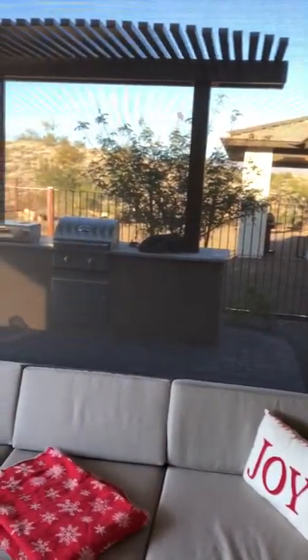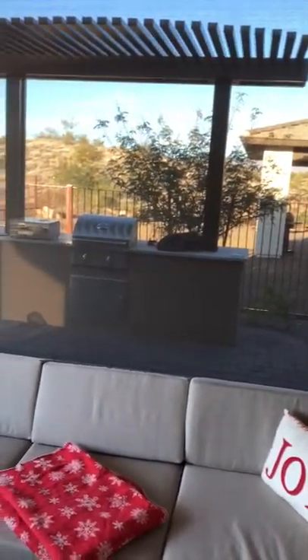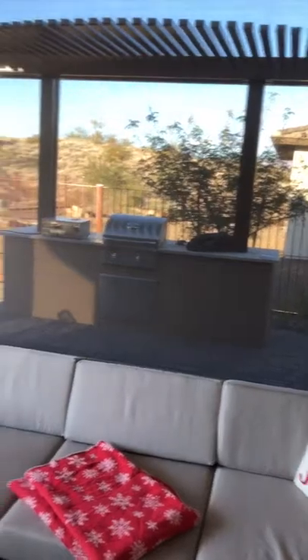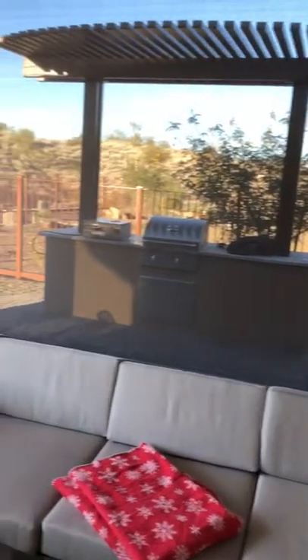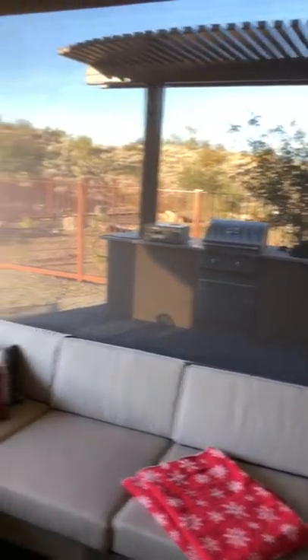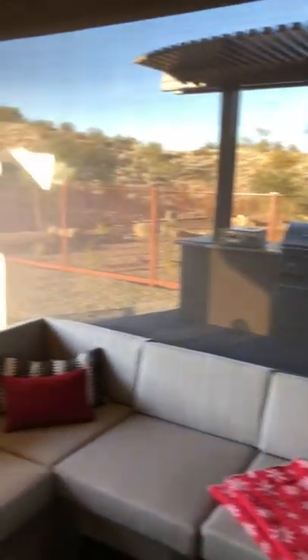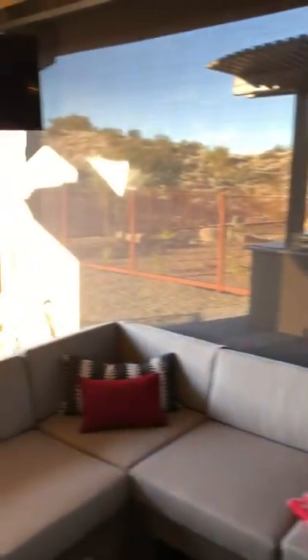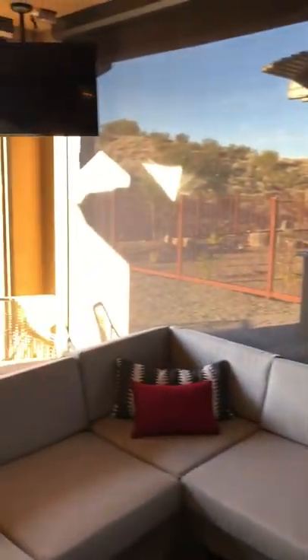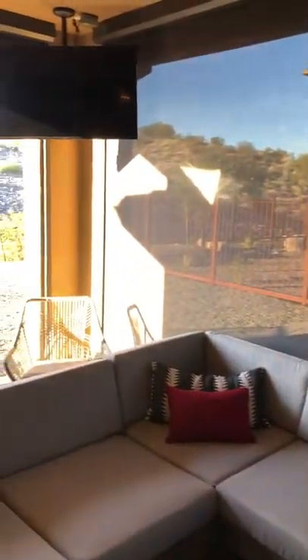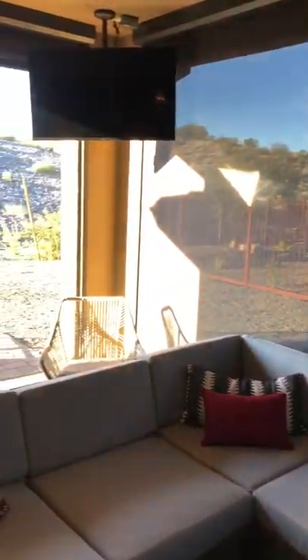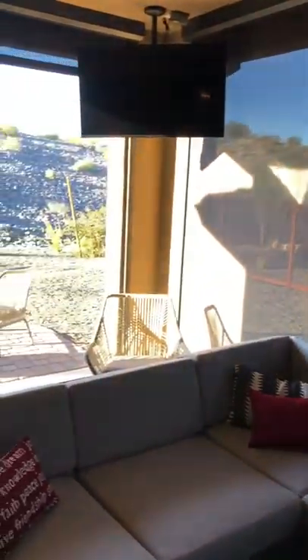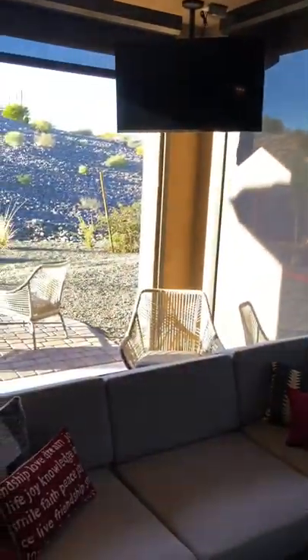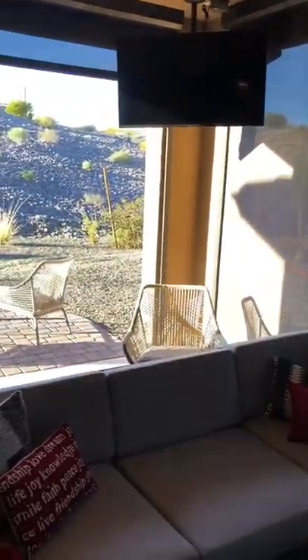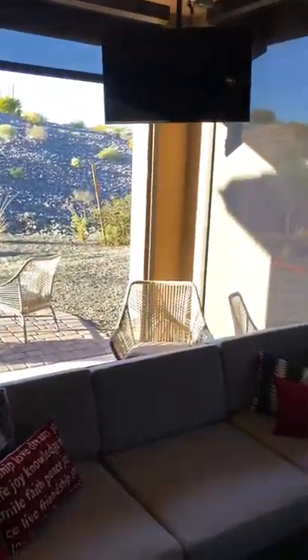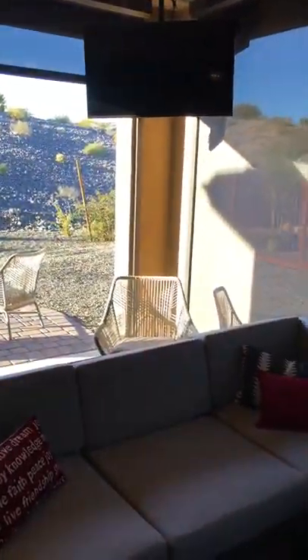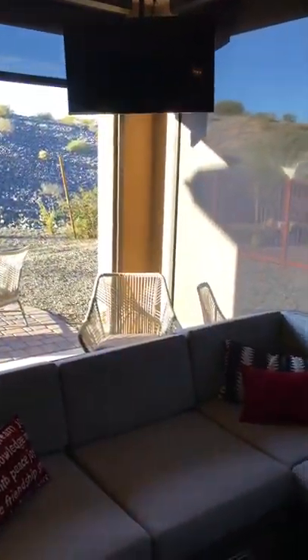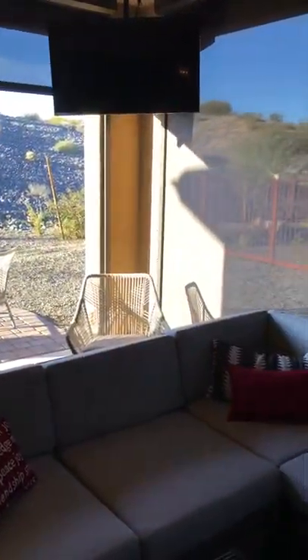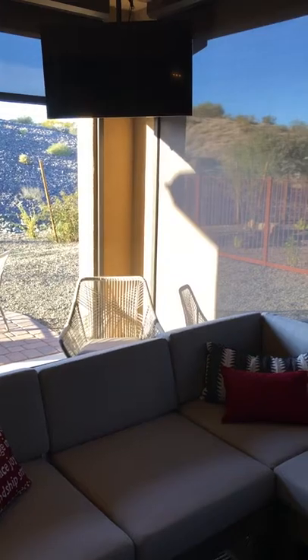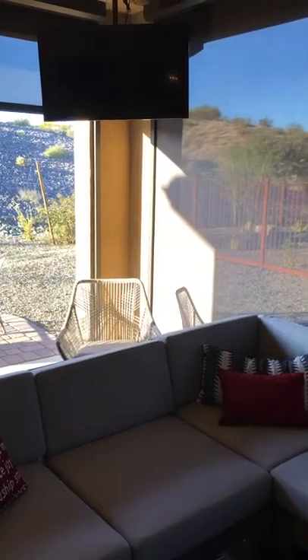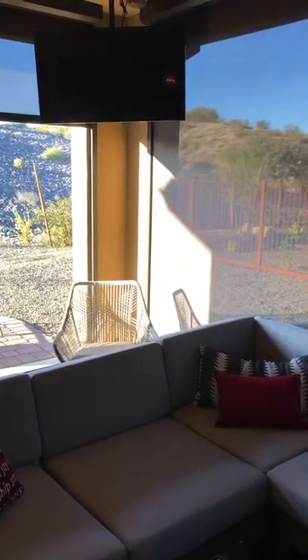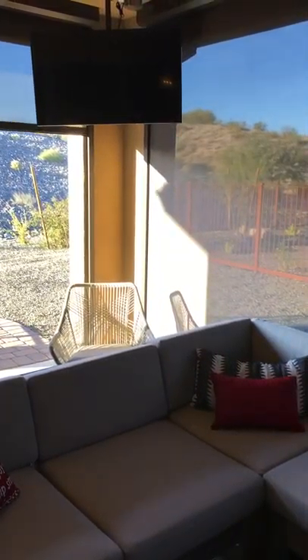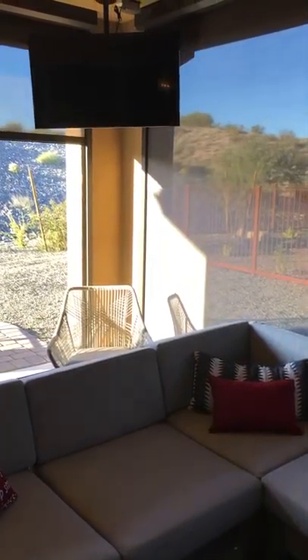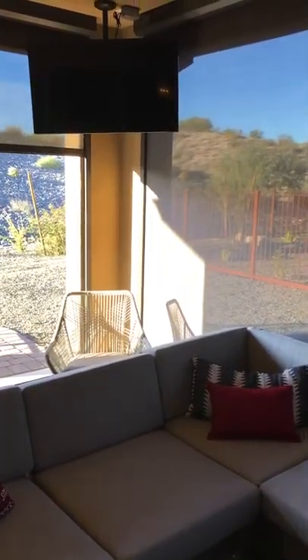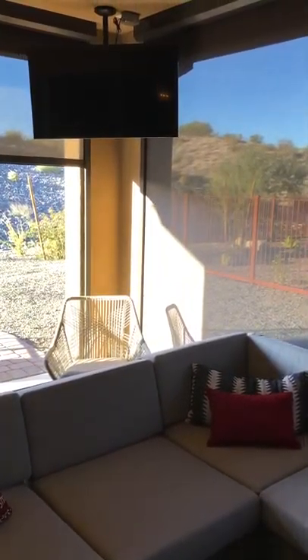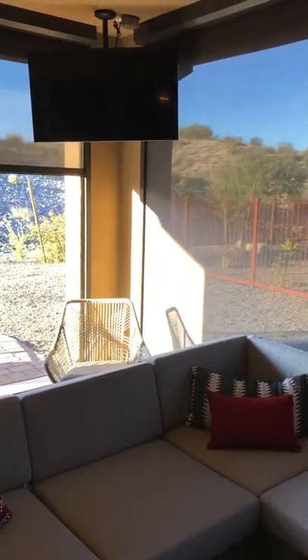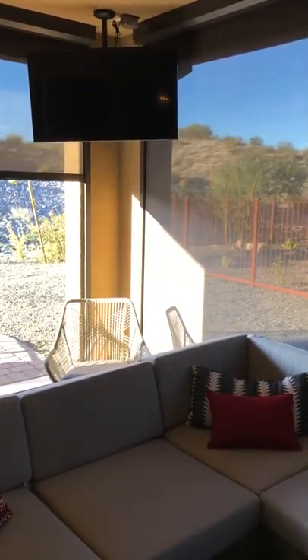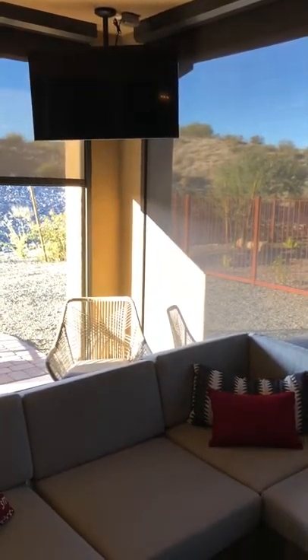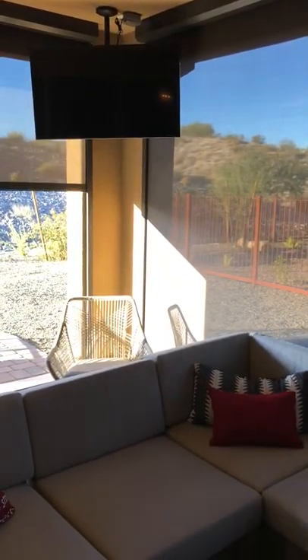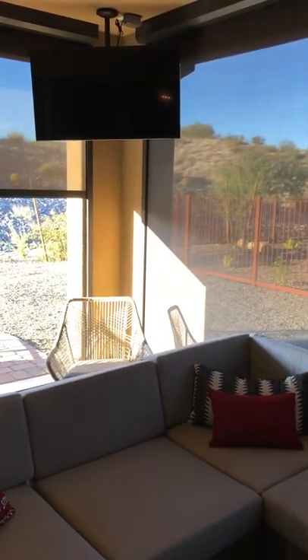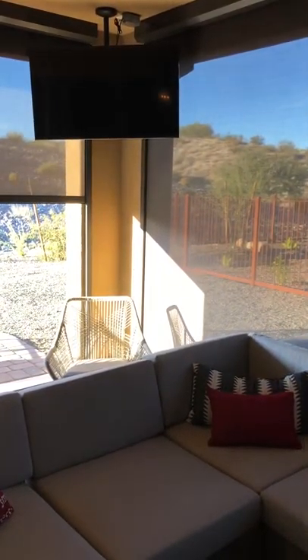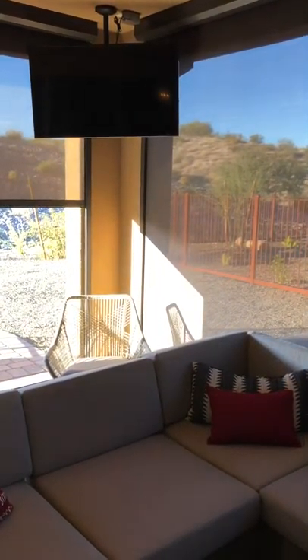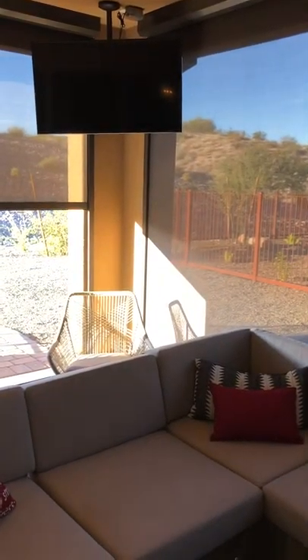Let me bring number one down — as you guys can see it's a little bright in here — and on that screen you can see how it's blocking out the sun instantly.